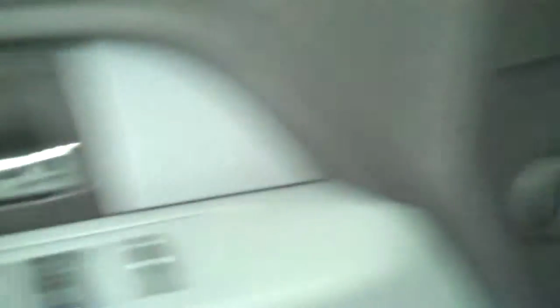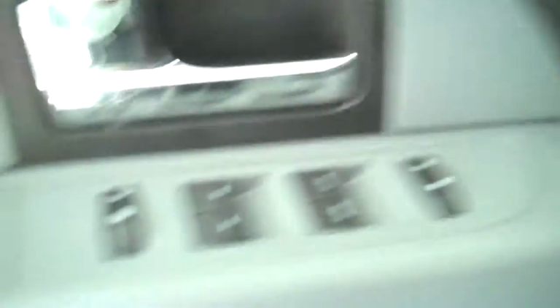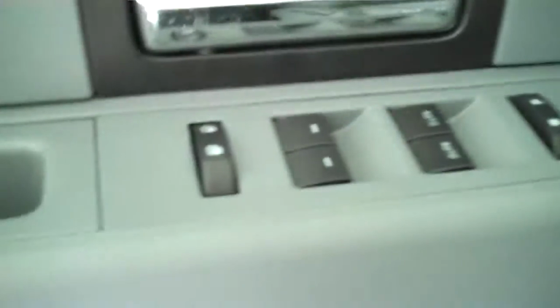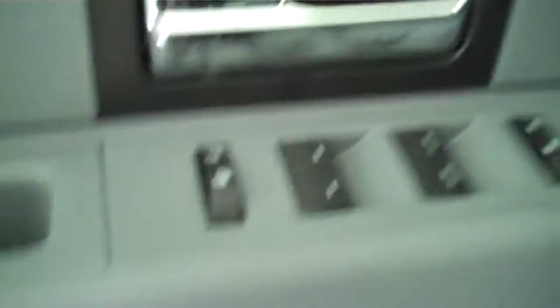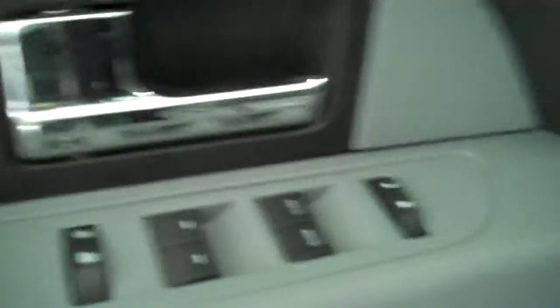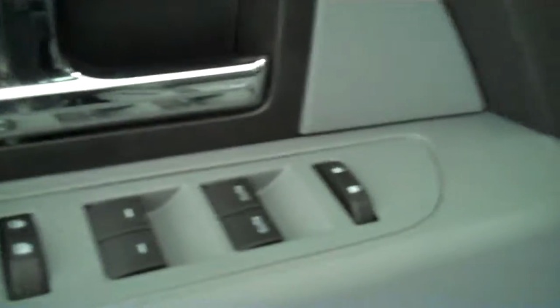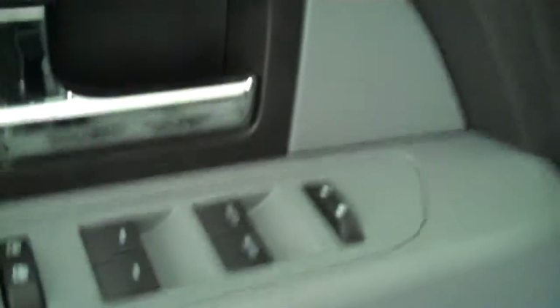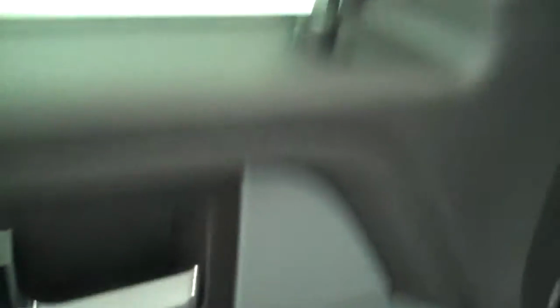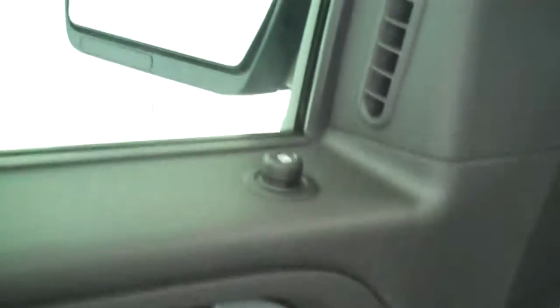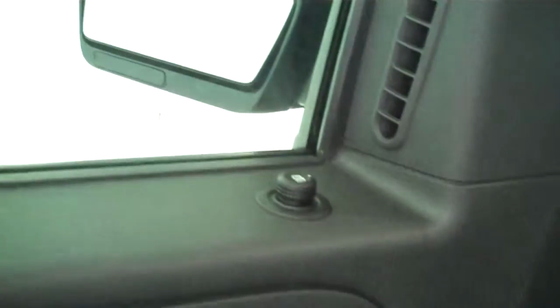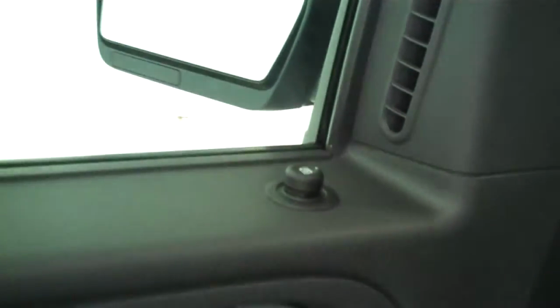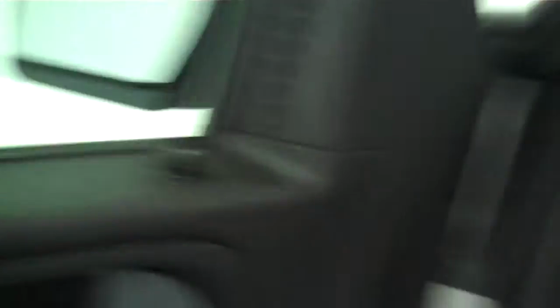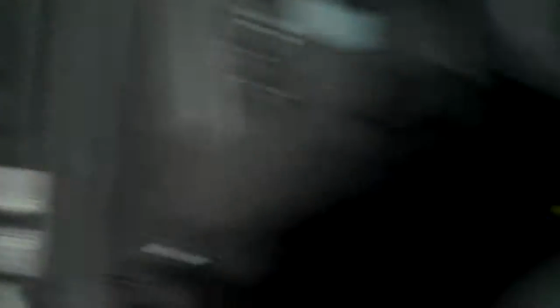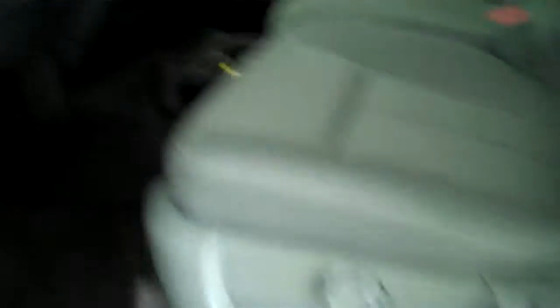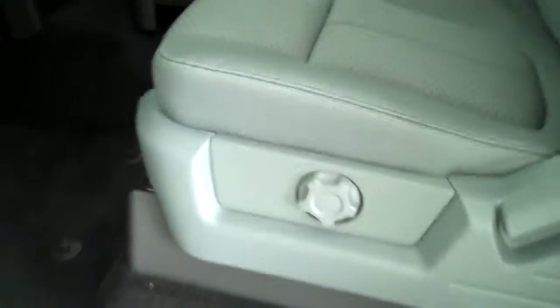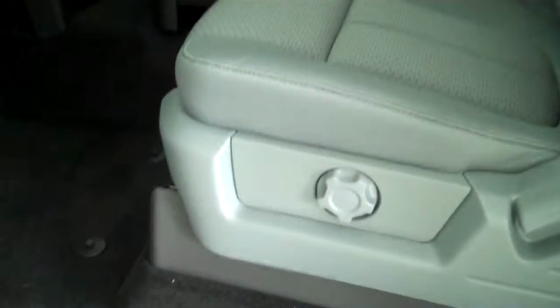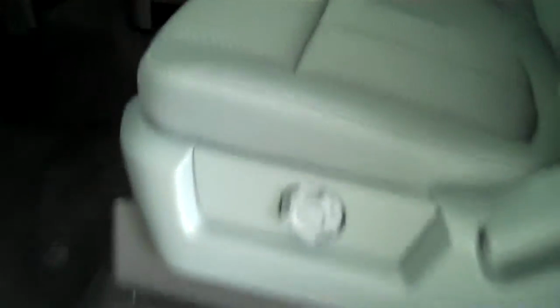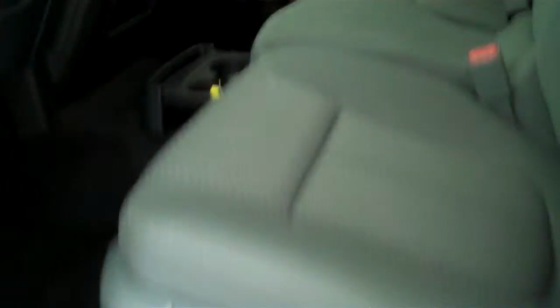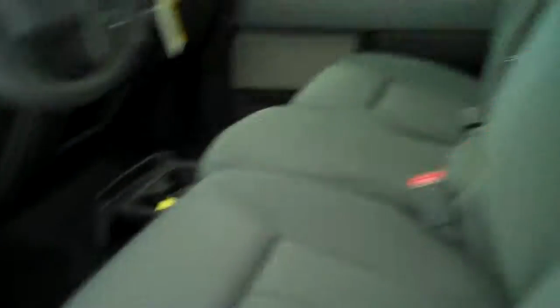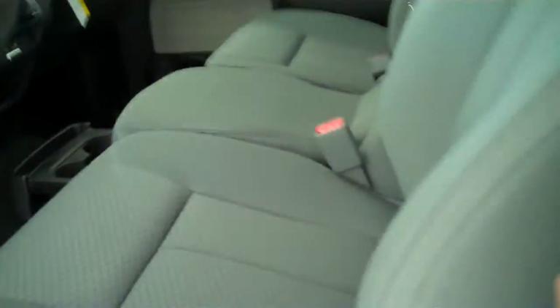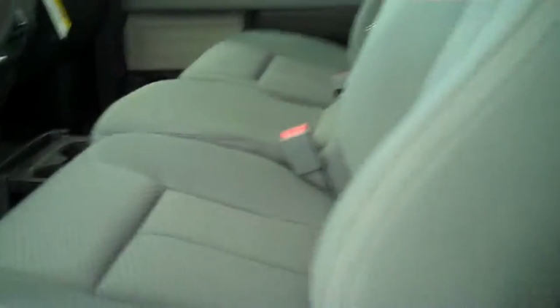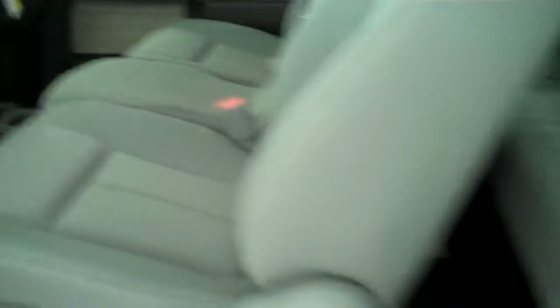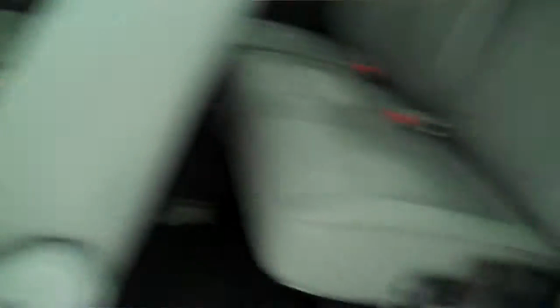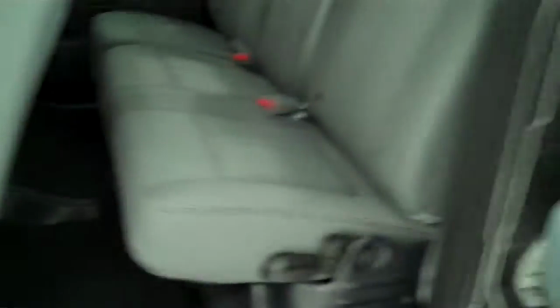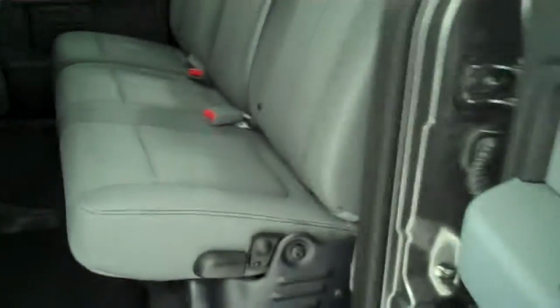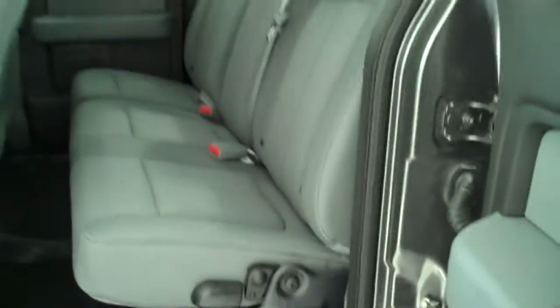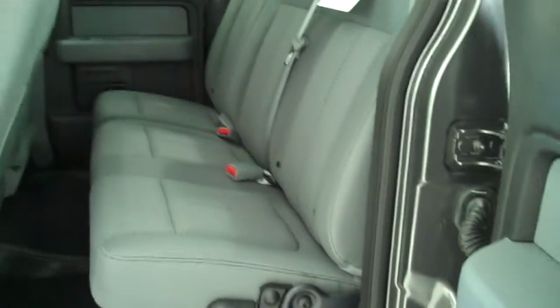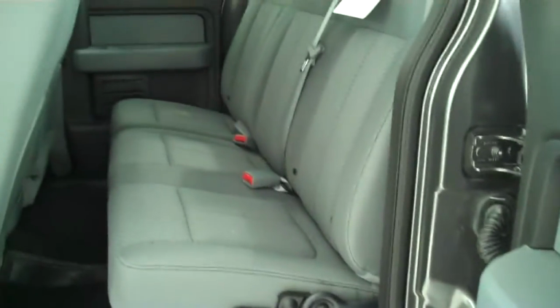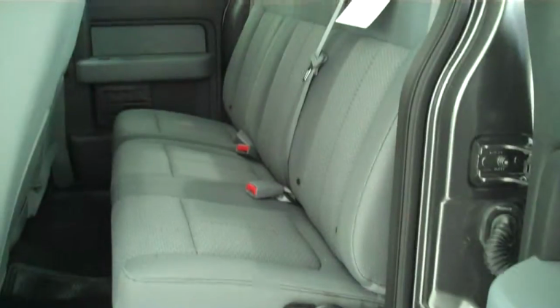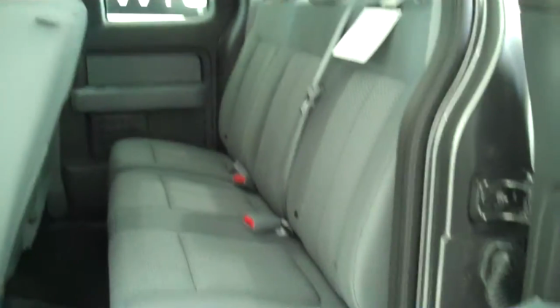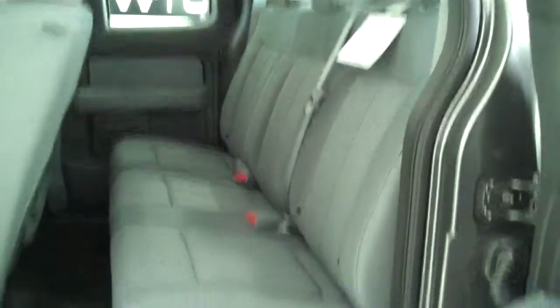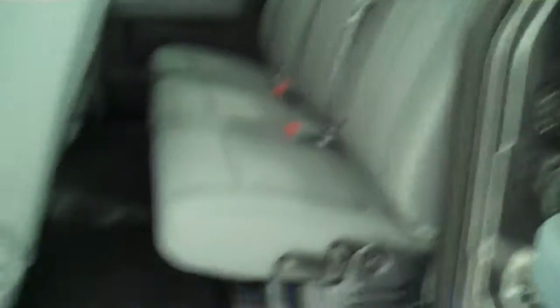It has power windows, power door locks, and power mirrors. This is a six-passenger vehicle with a full split bench seat in the back.